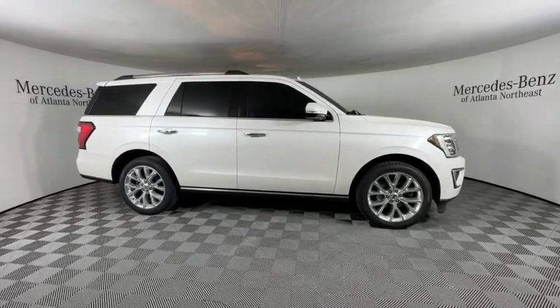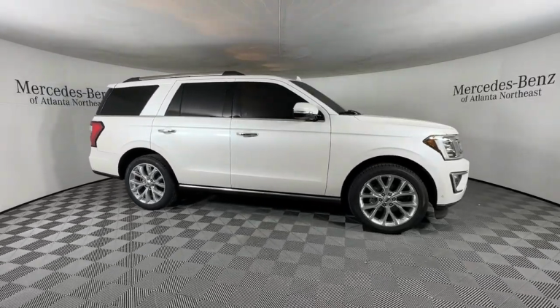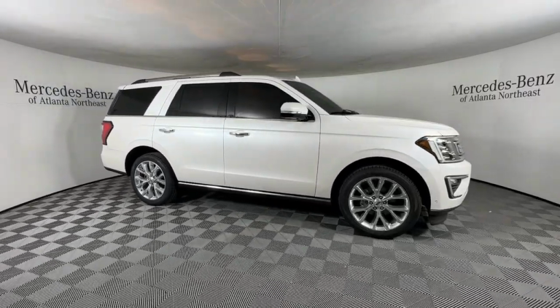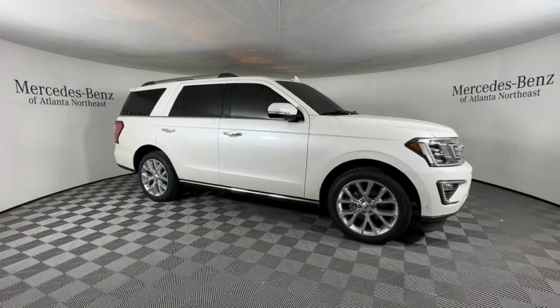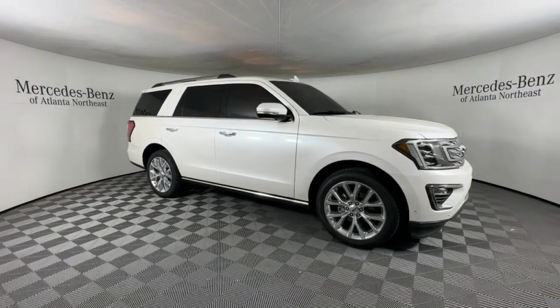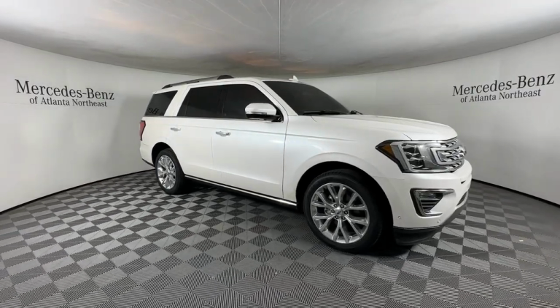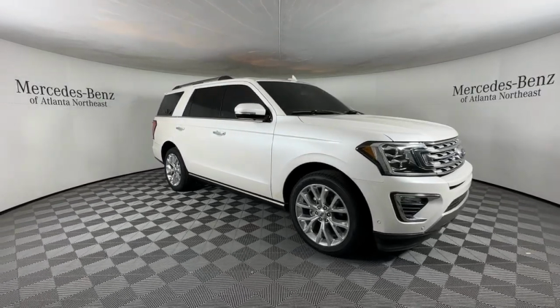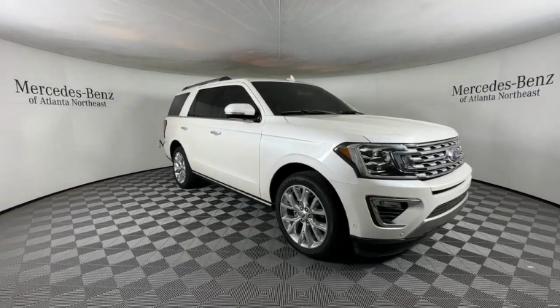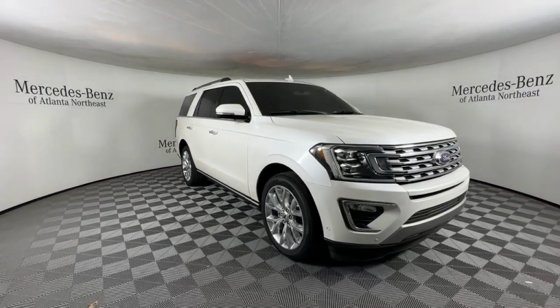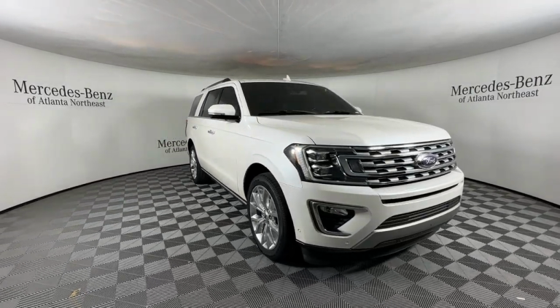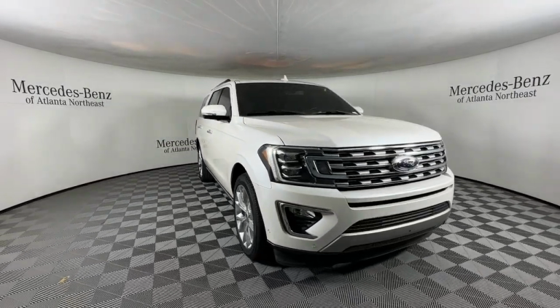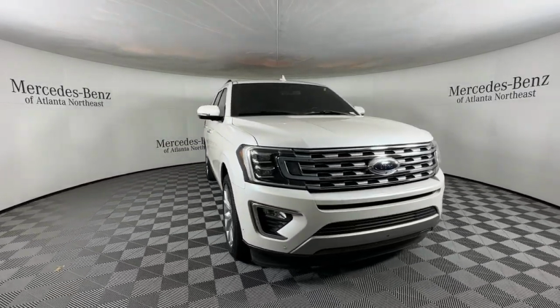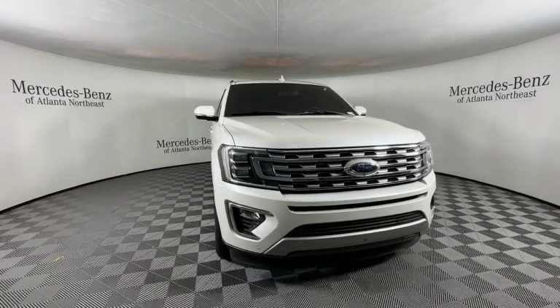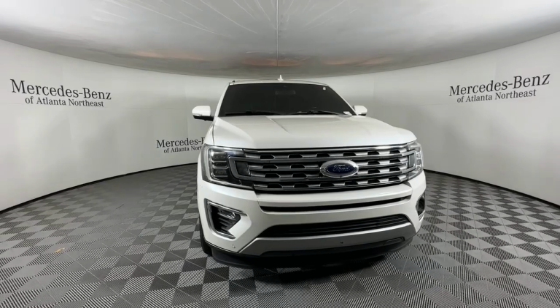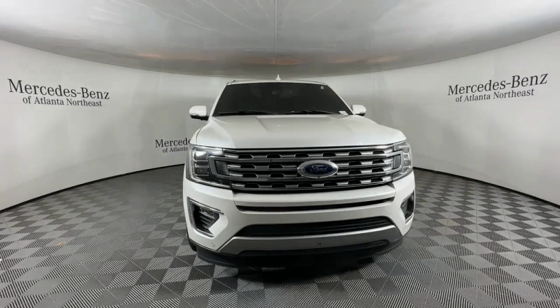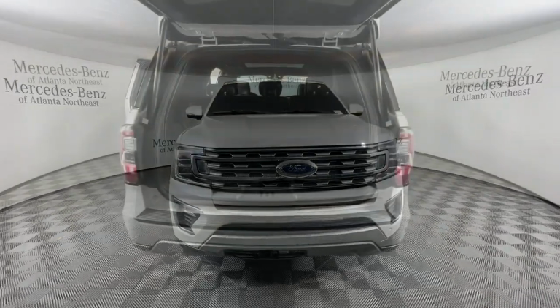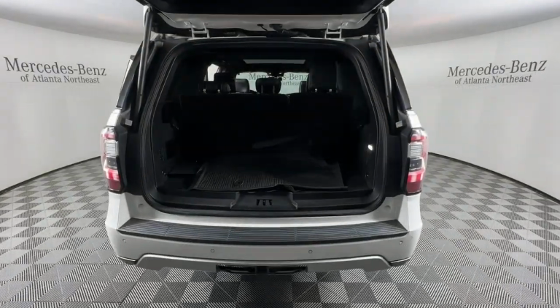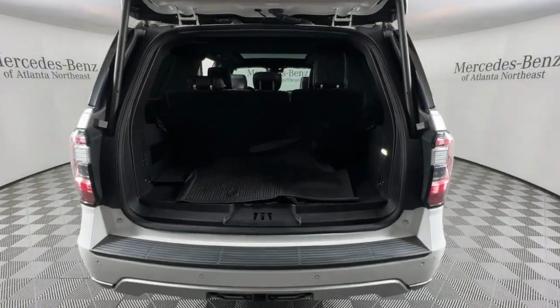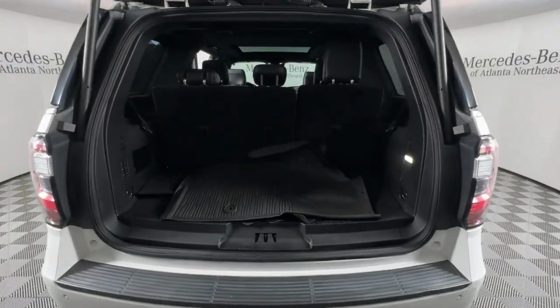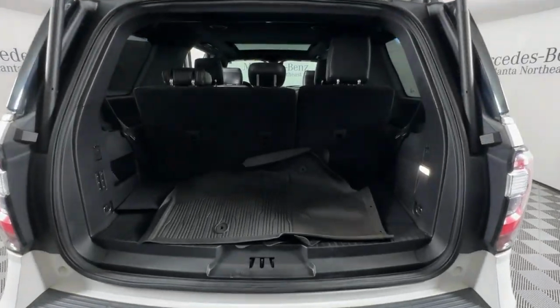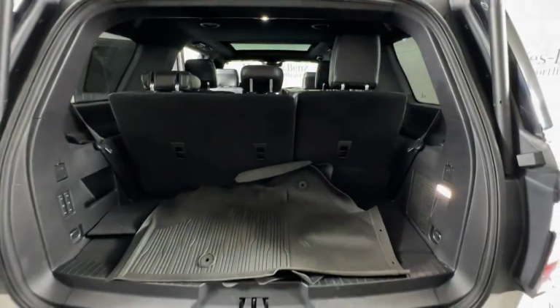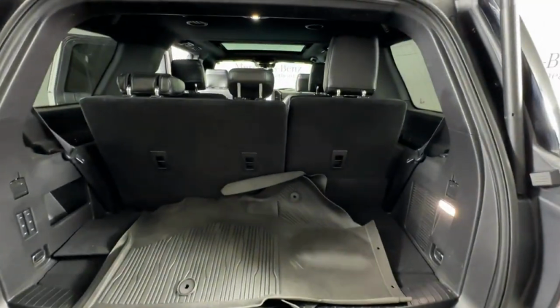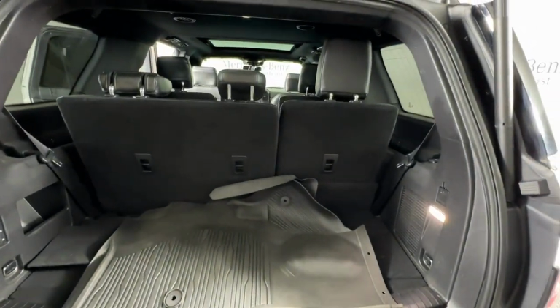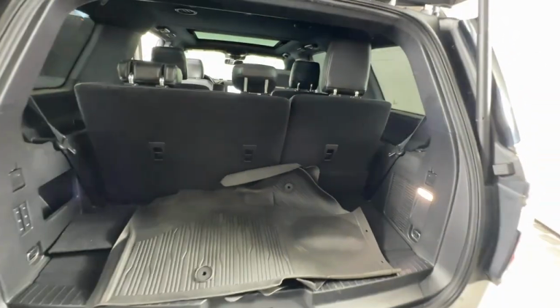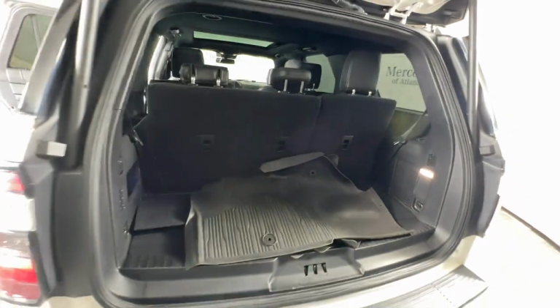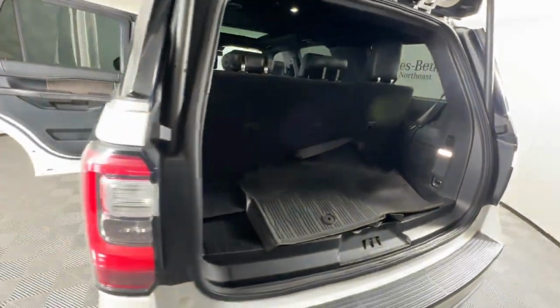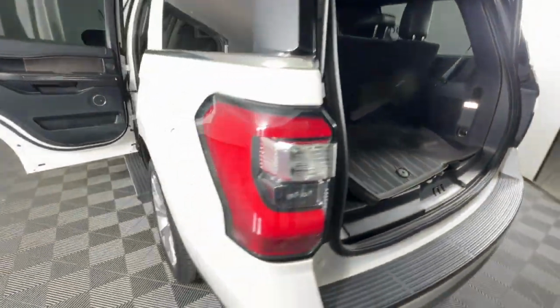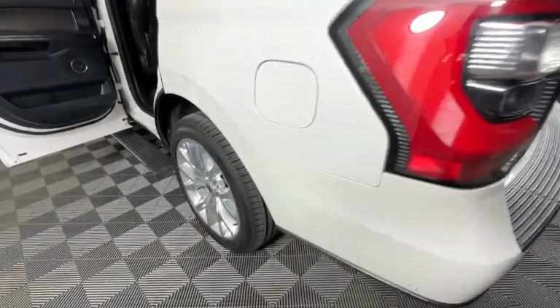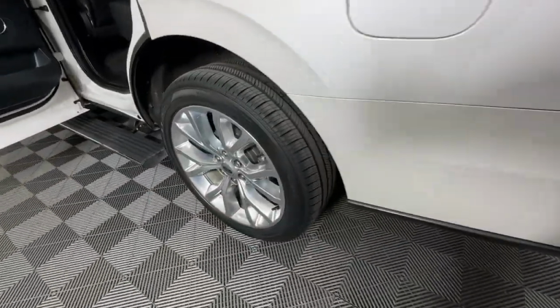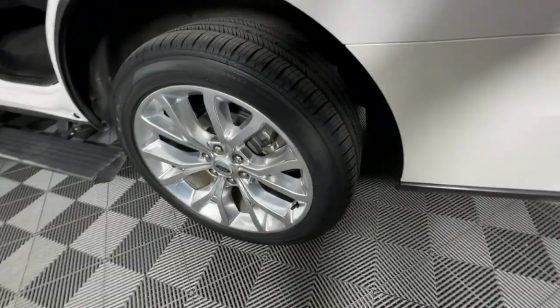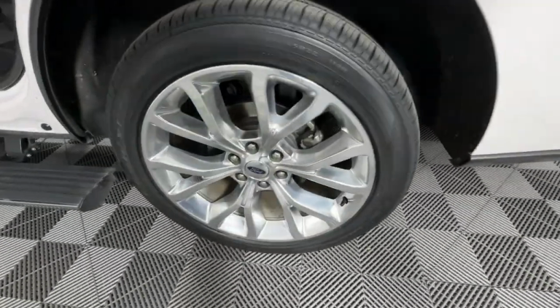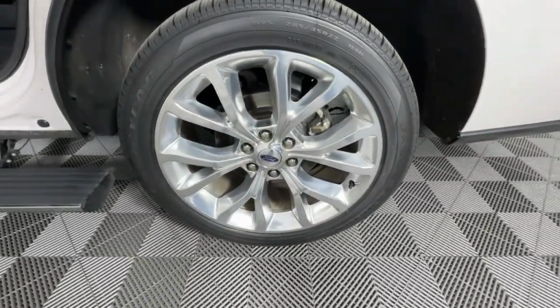Heated steering wheel, 360-degree view car camera, Apple CarPlay and/or Android Auto, heated and/or cooled front seats, pre-collision system, panoramic roof, keyless entry, navigation system, fog lamps, backup camera.